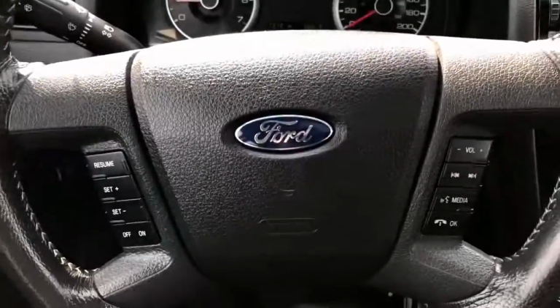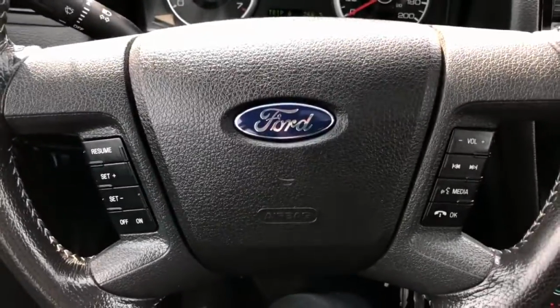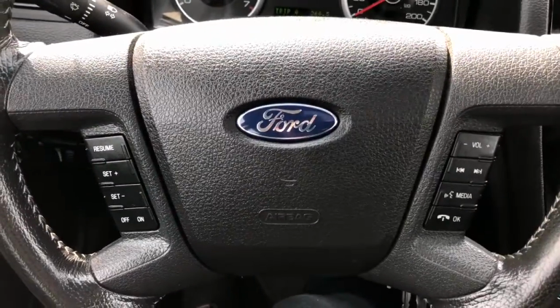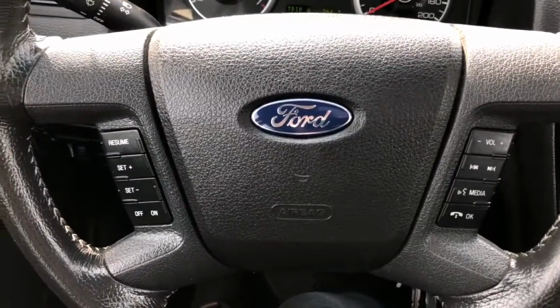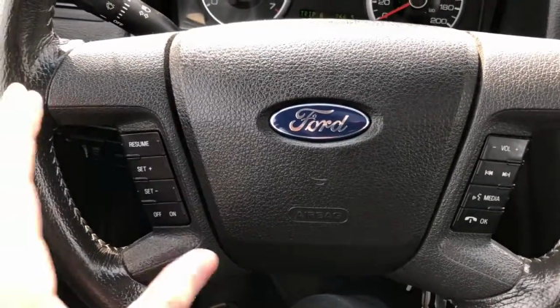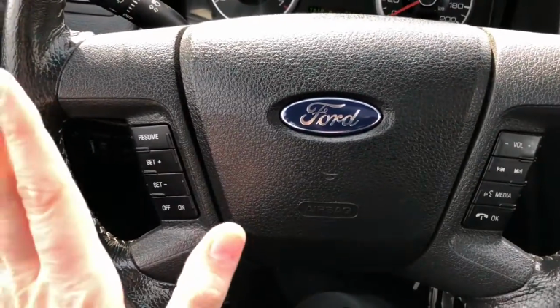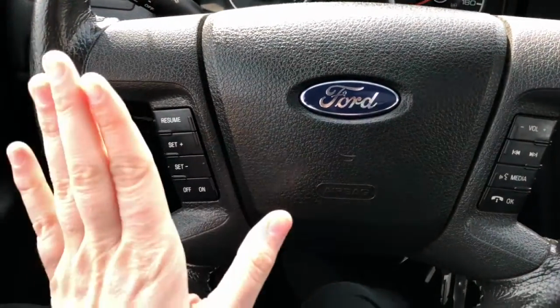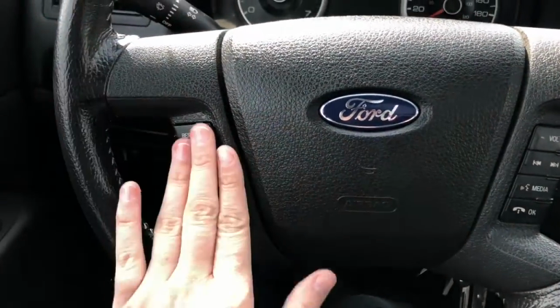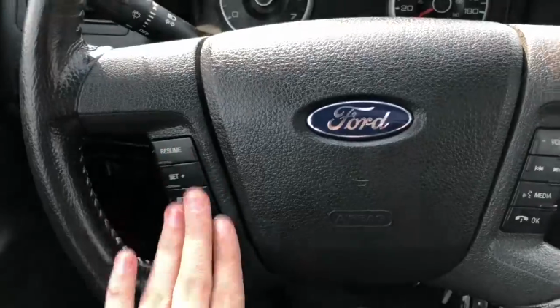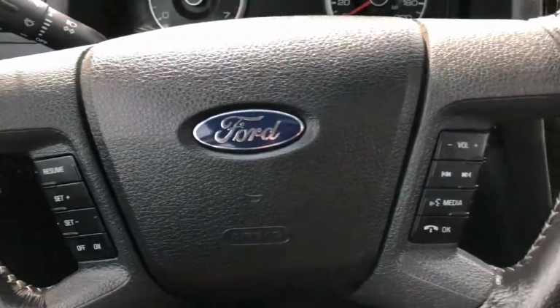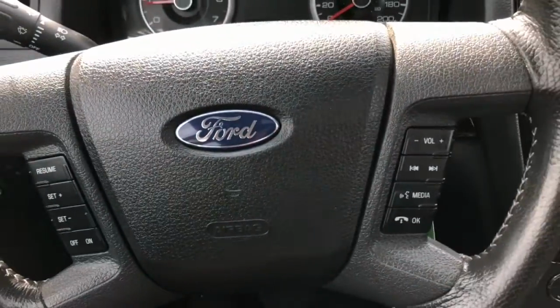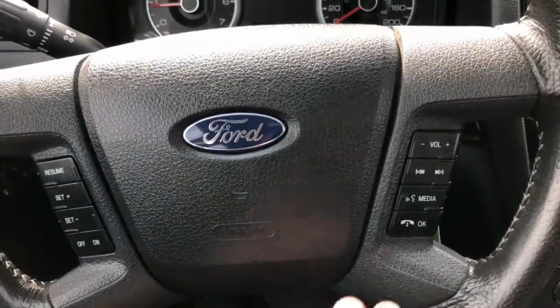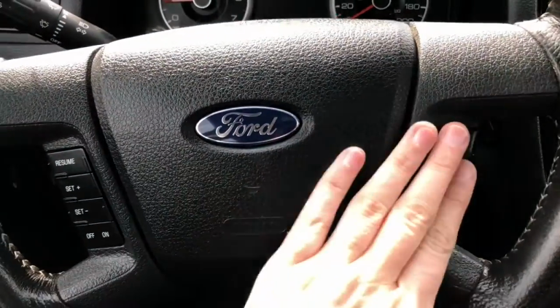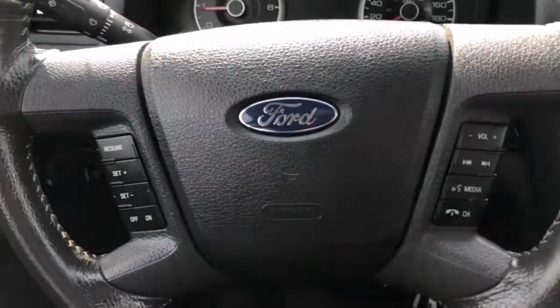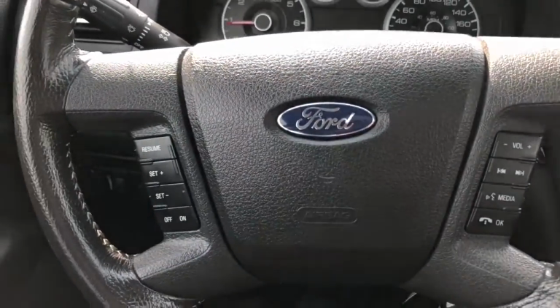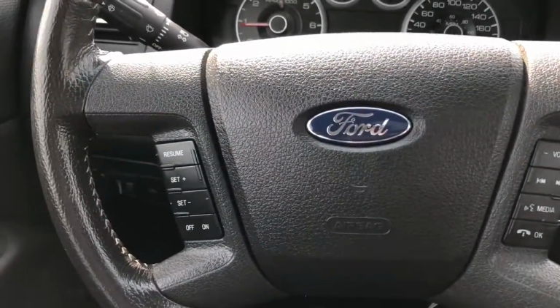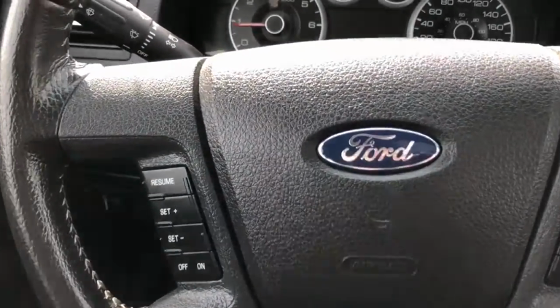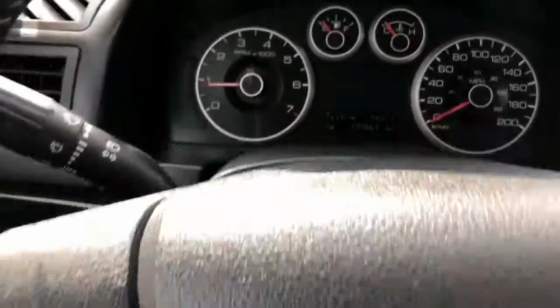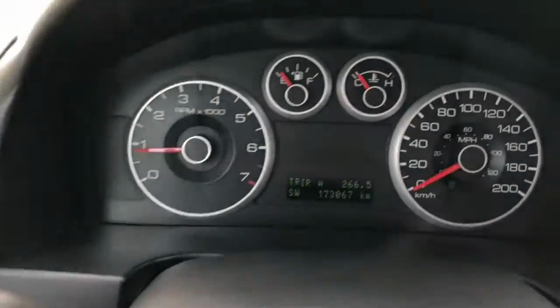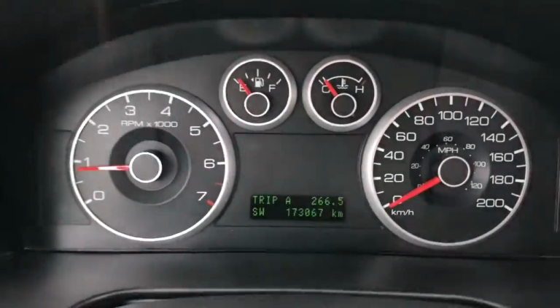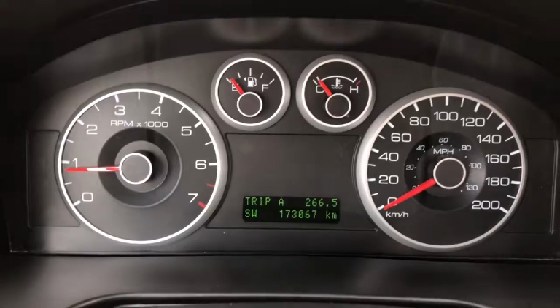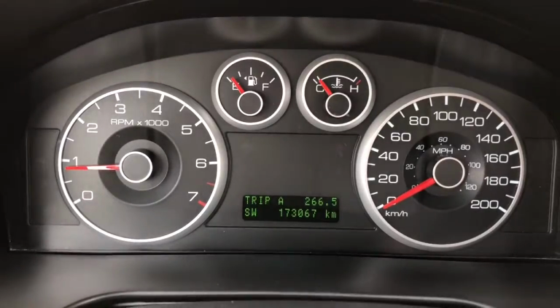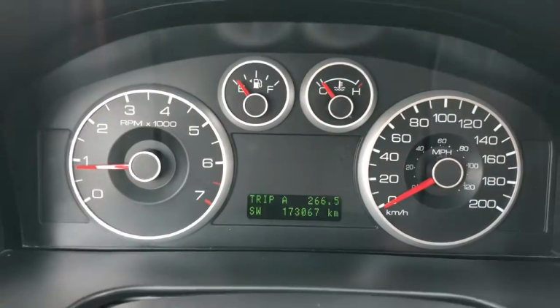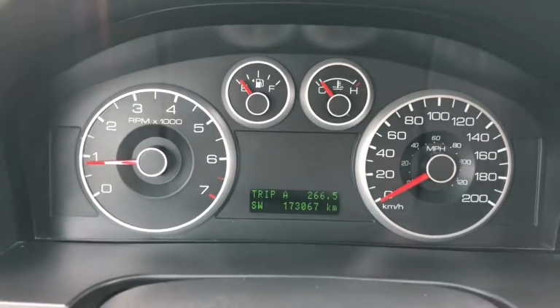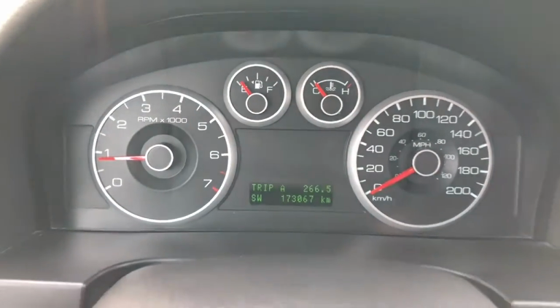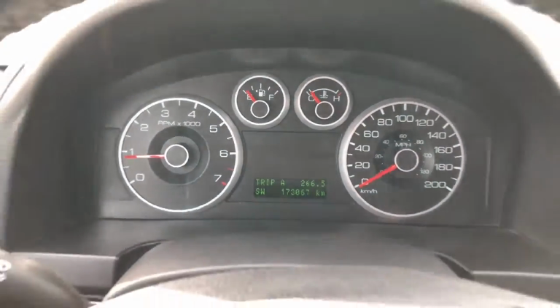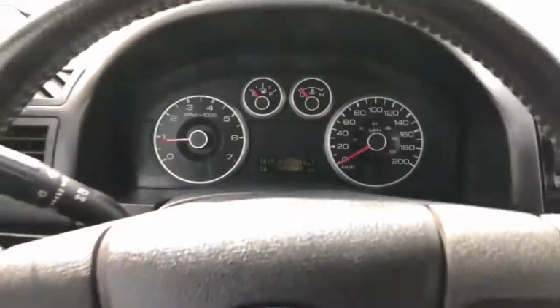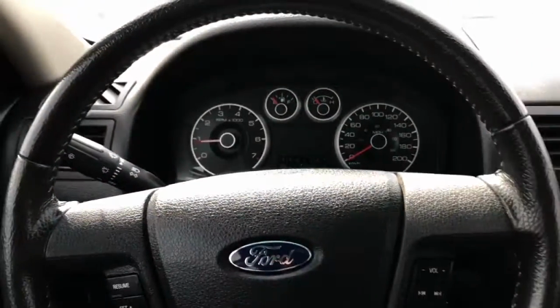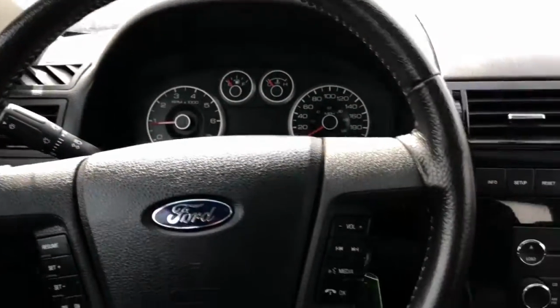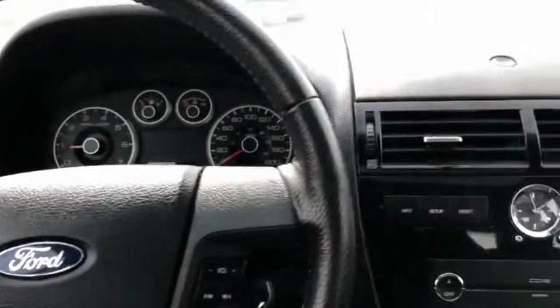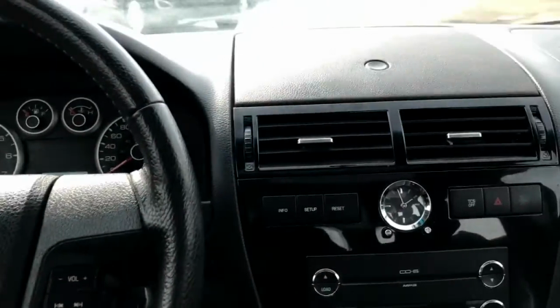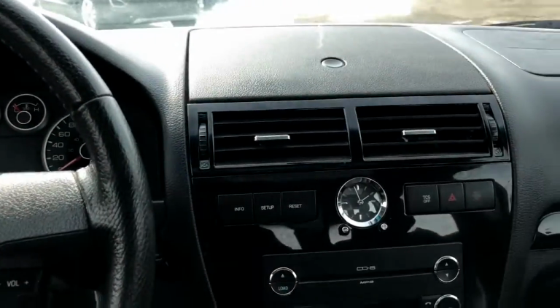On the steering wheel you have your cruise control settings over on the left-hand side. On the right side you have your Bluetooth and audio controls. Taking a look at the dash here, you can see this vehicle has about 173,000 kilometers on it, so there's still lots of life left.